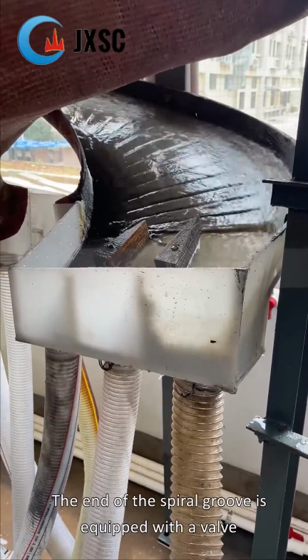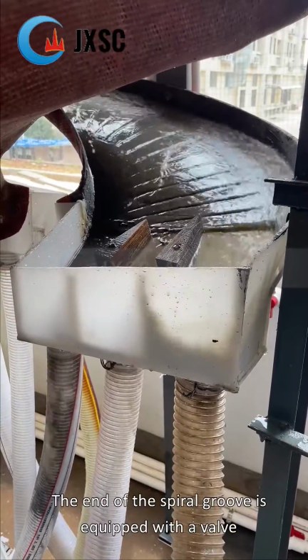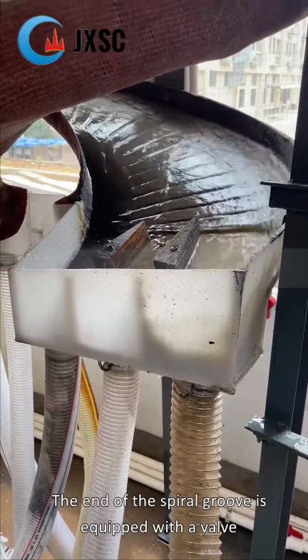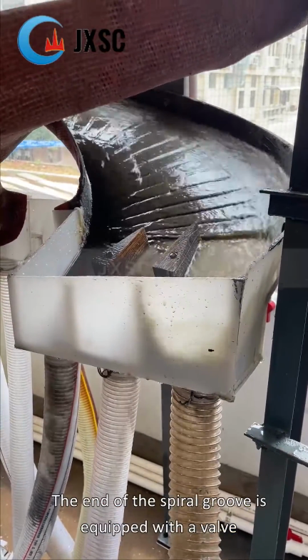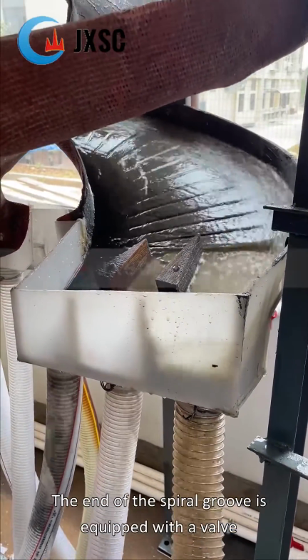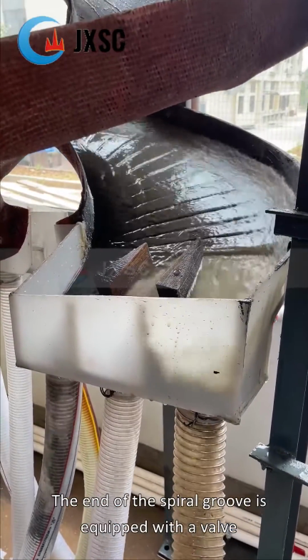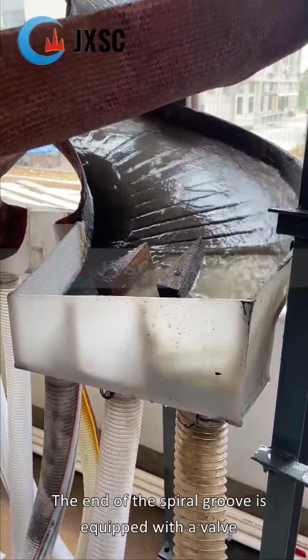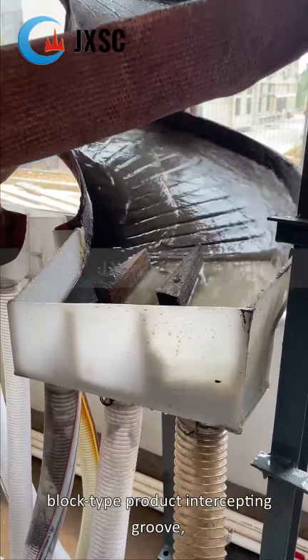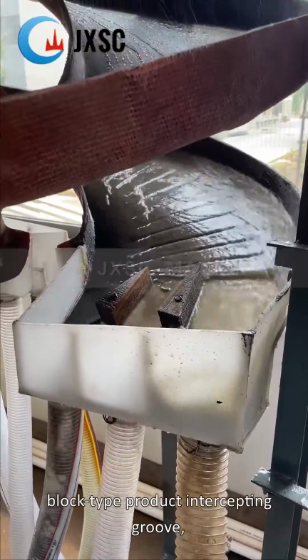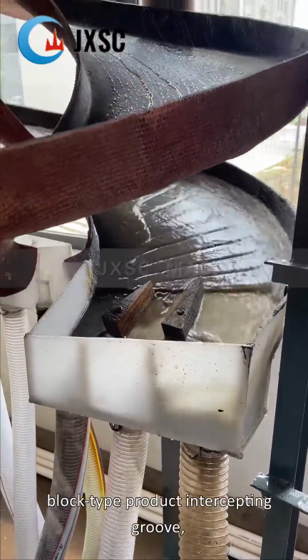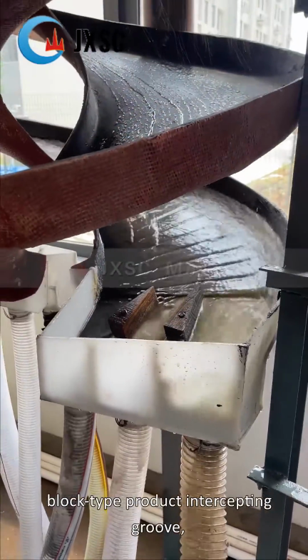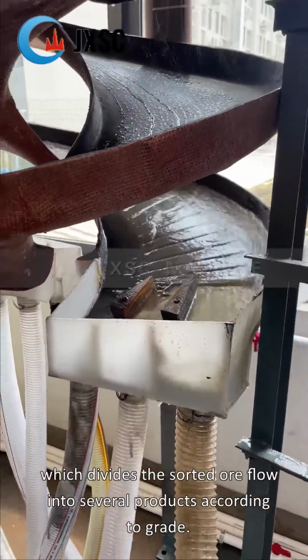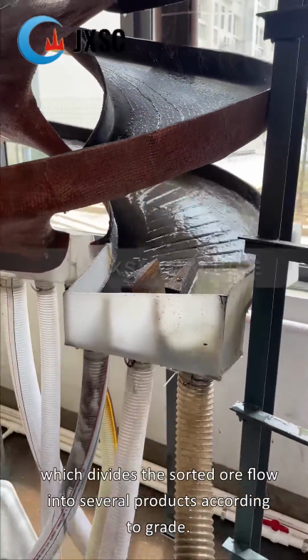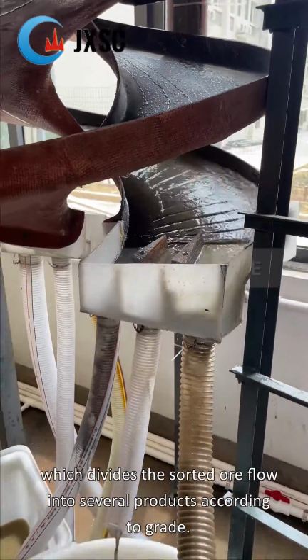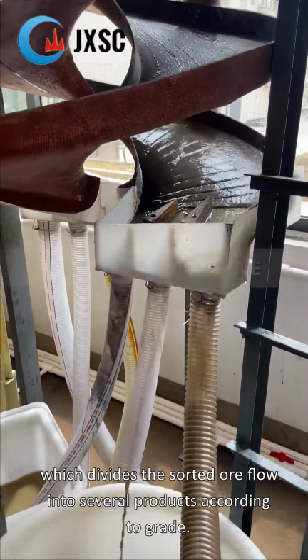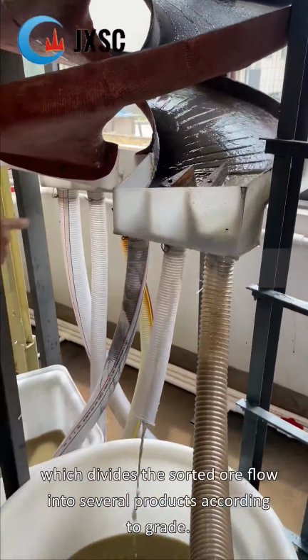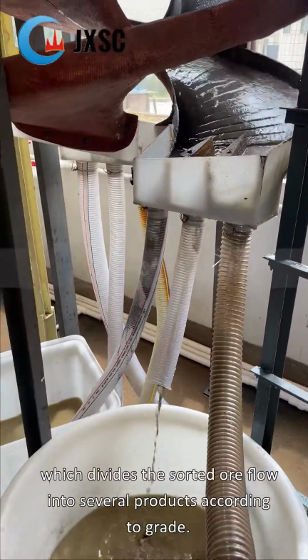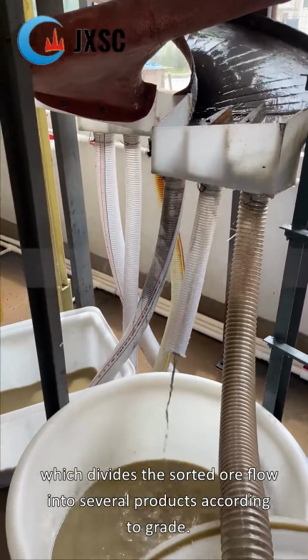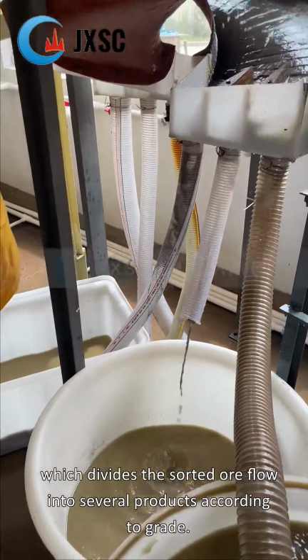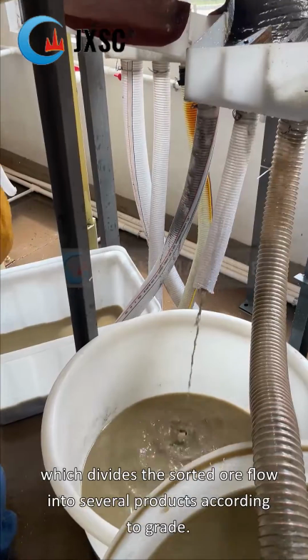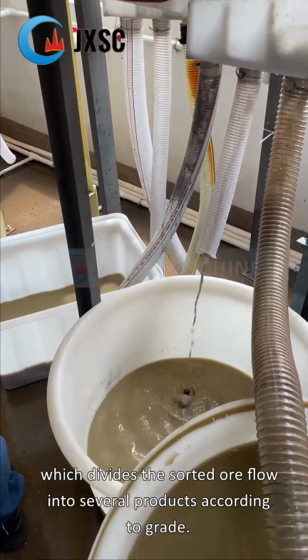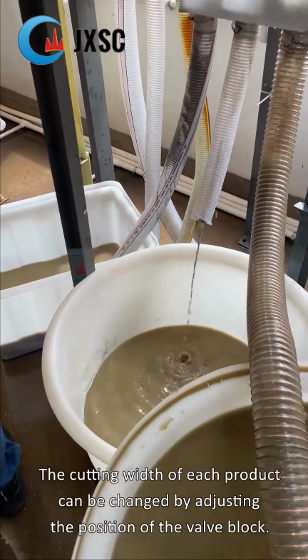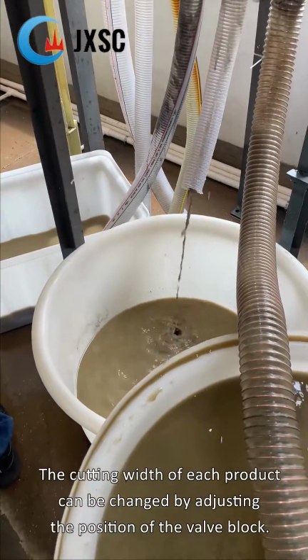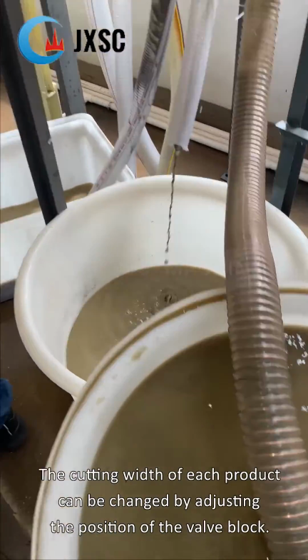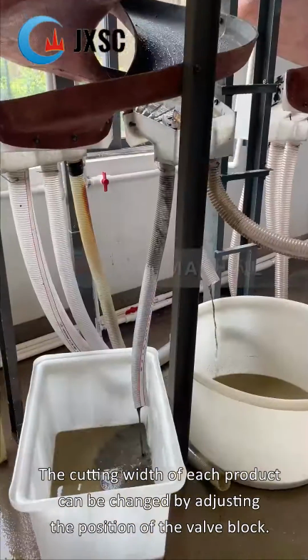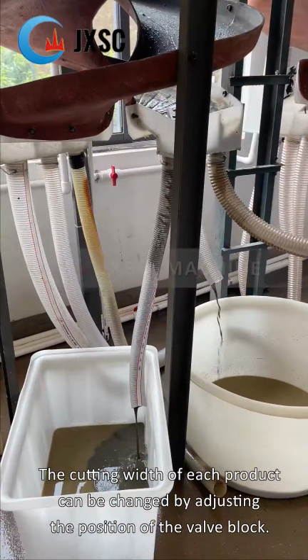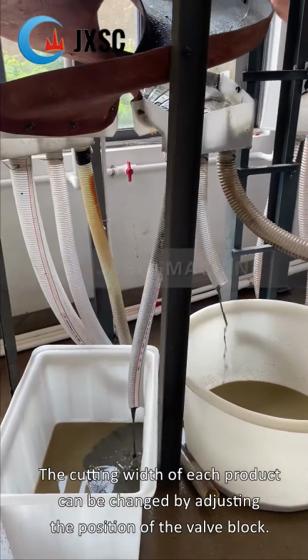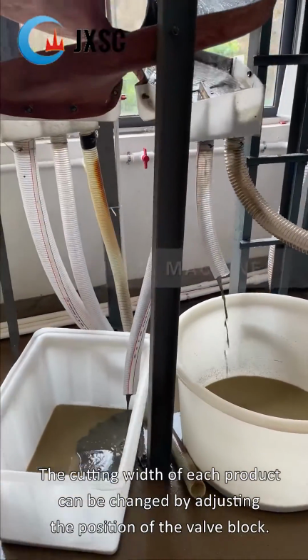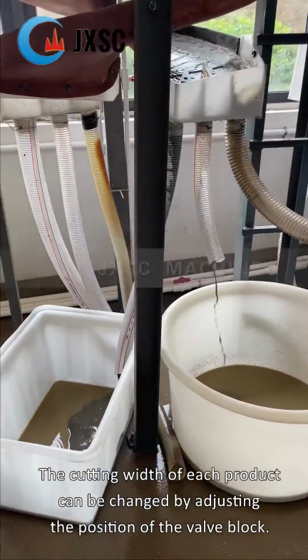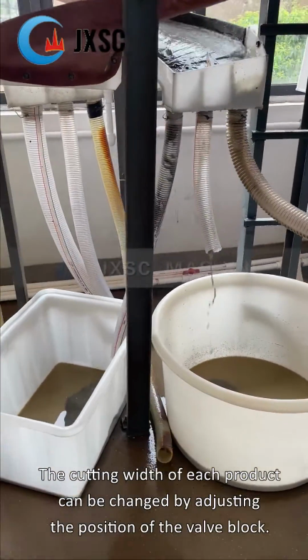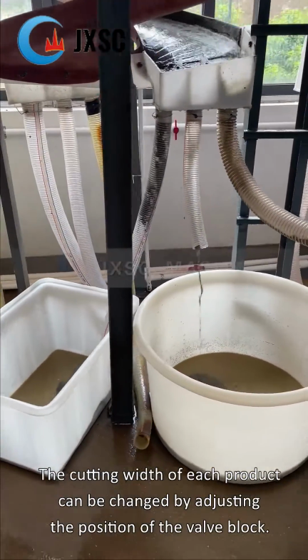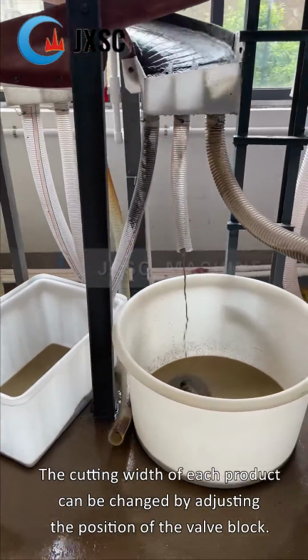The end of the spiral groove is equipped with a valve block type product intercepting groove, which divides the sorted ore flow into several products according to grade. The cutting width of each product can be changed by adjusting the position of the valve block.